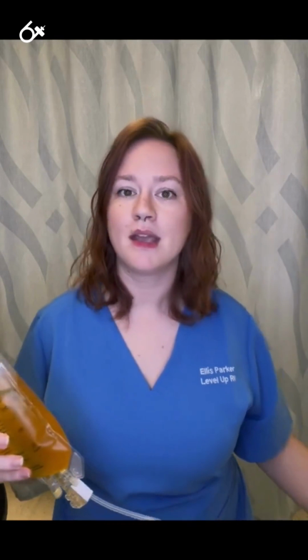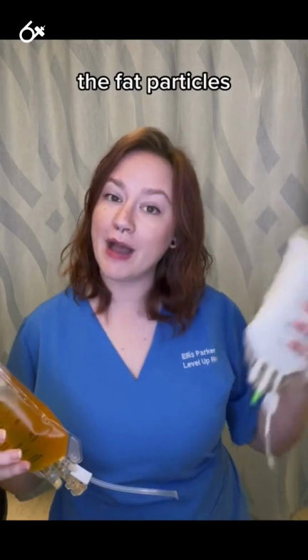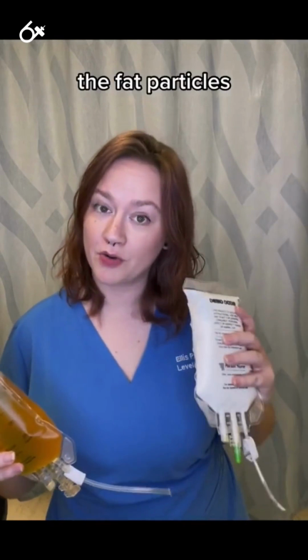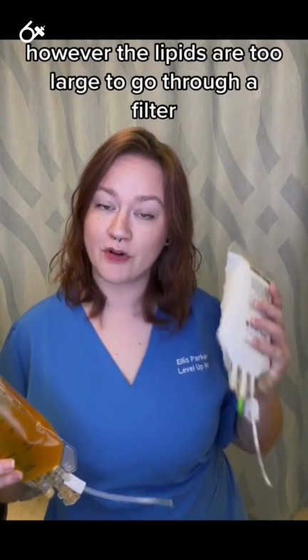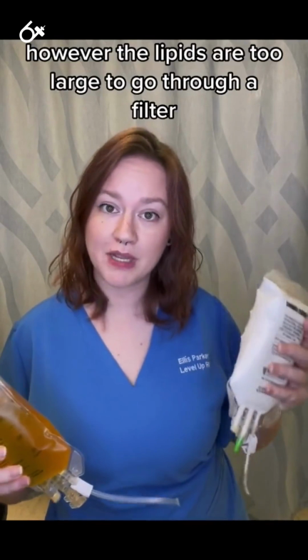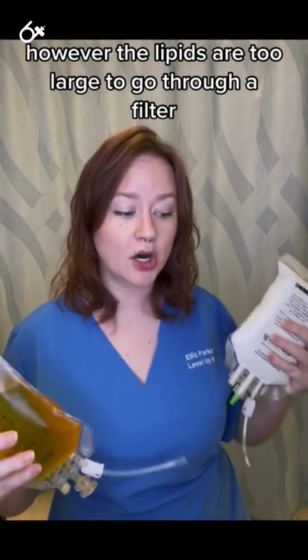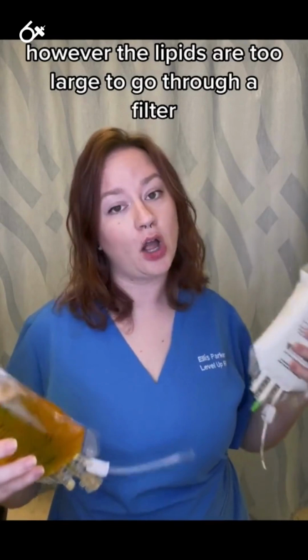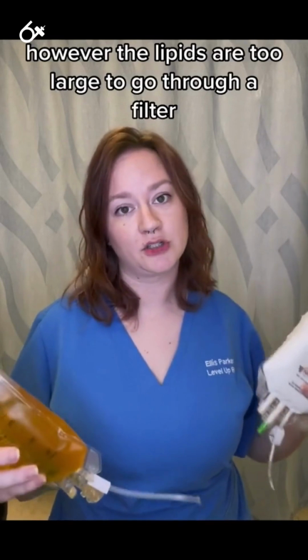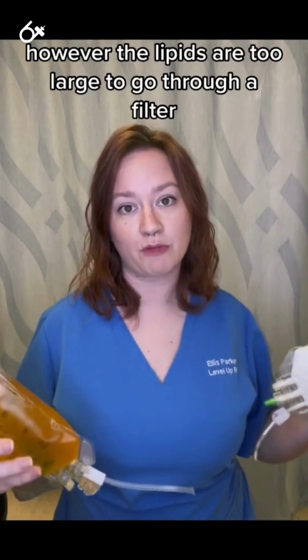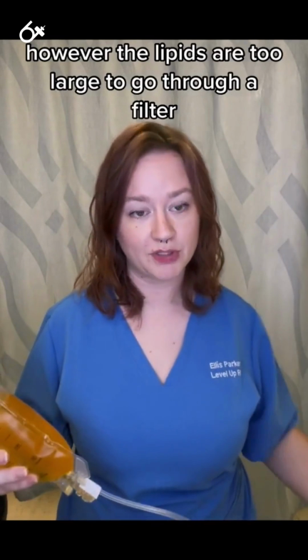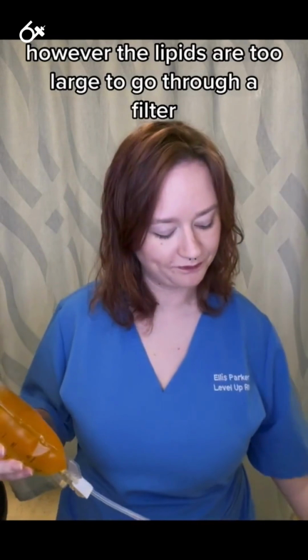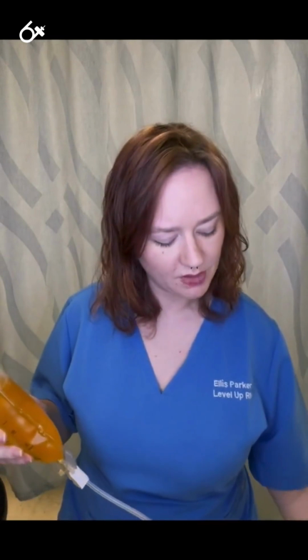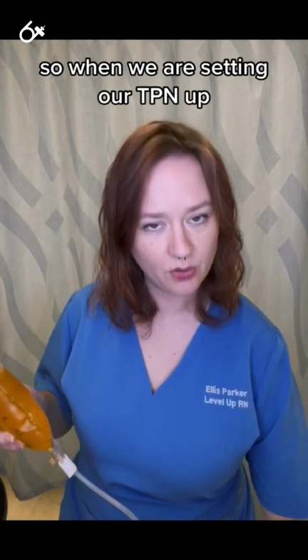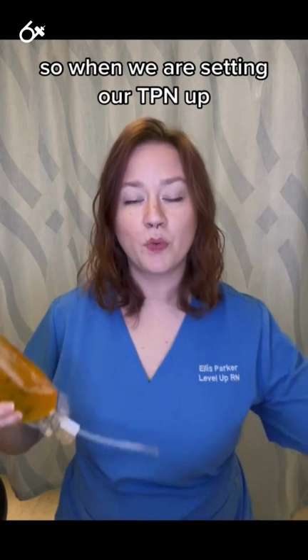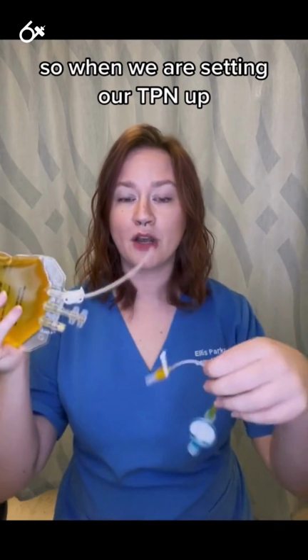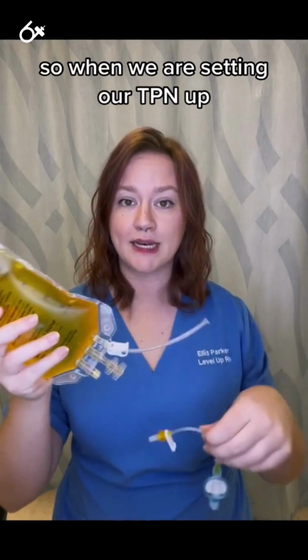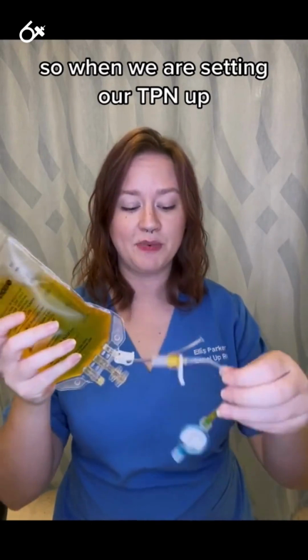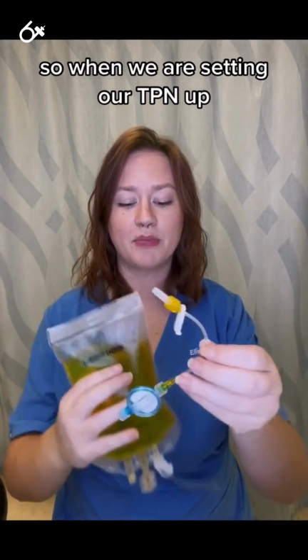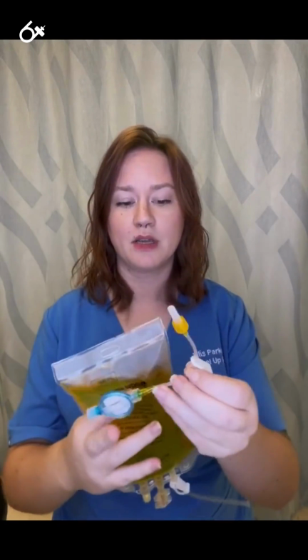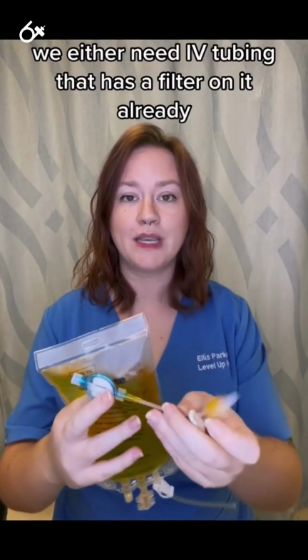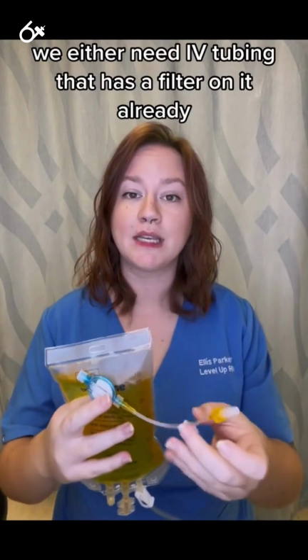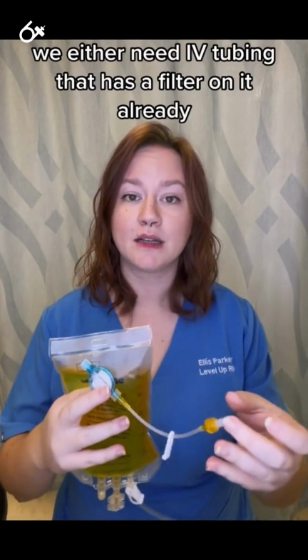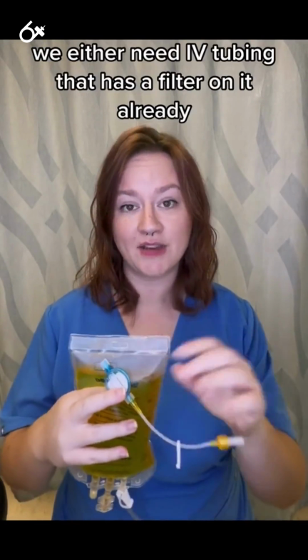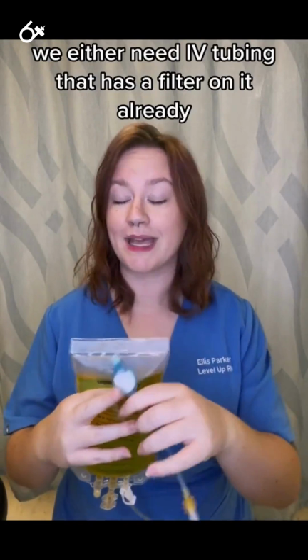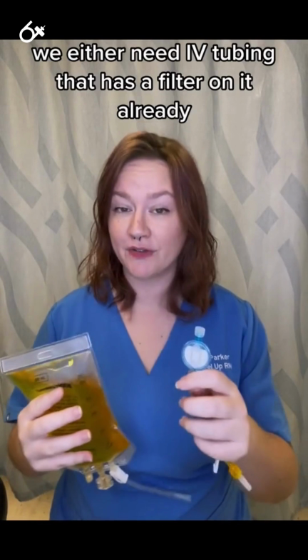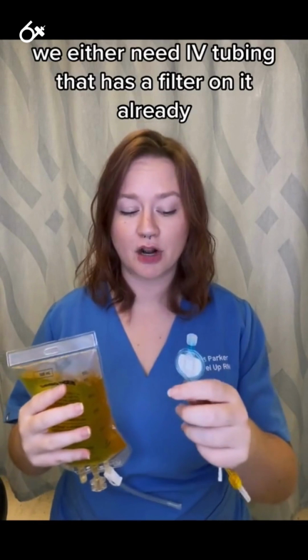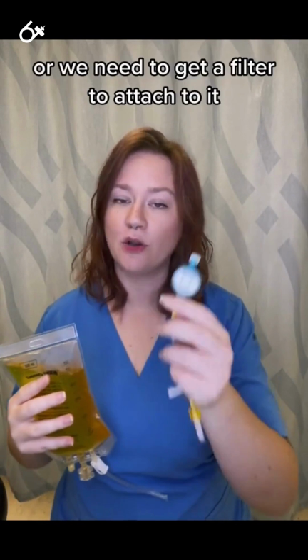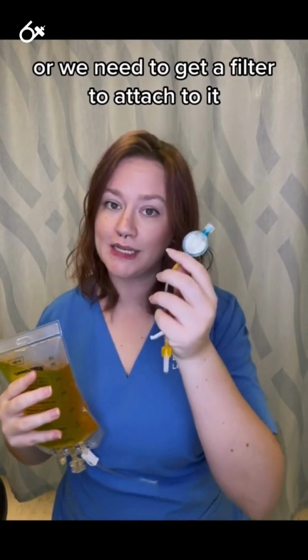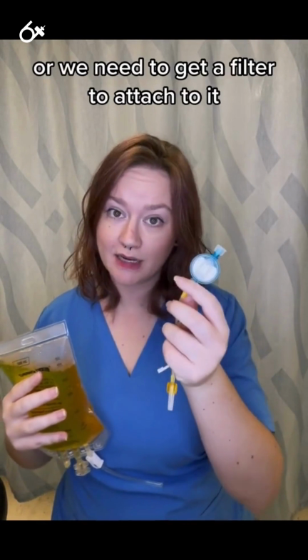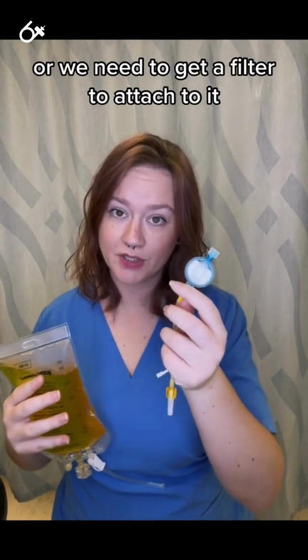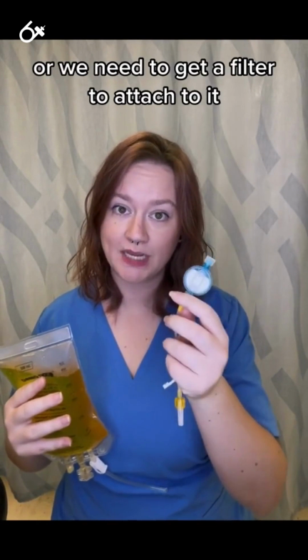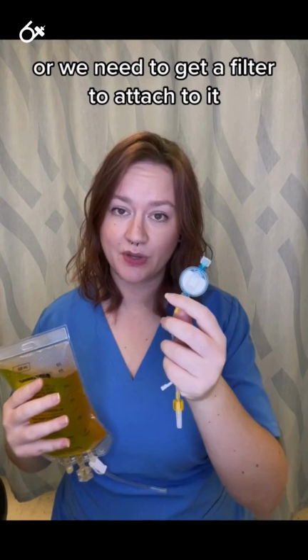The fat particles — the lipids — however, are too large to go through a filter. So when we are setting our TPN up, we either need IV tubing that has a filter on it already, or we need to get a filter to attach to it.